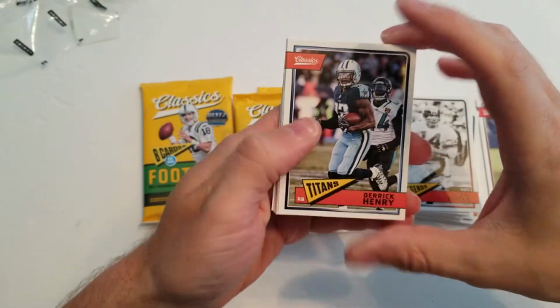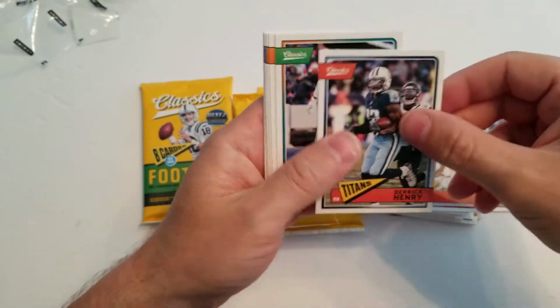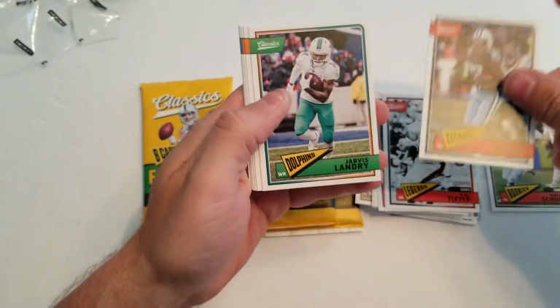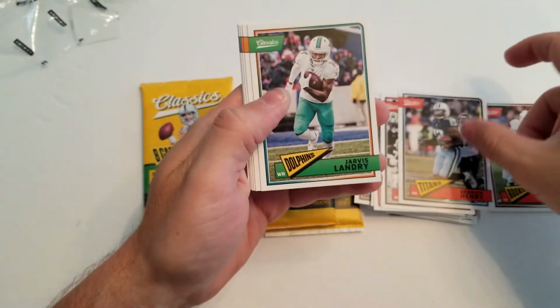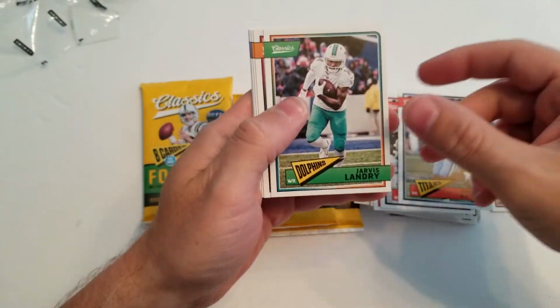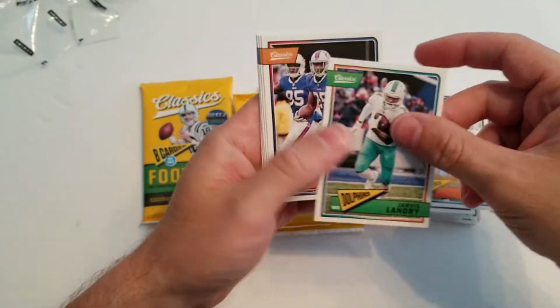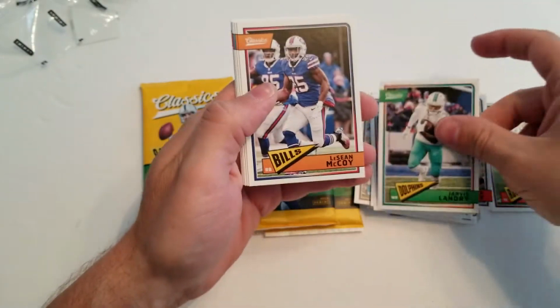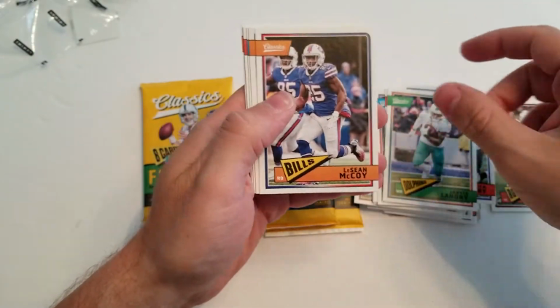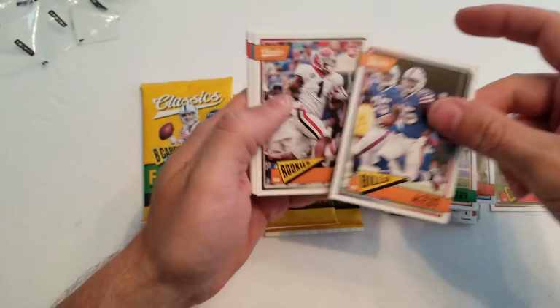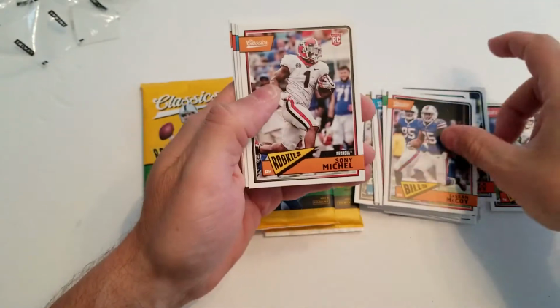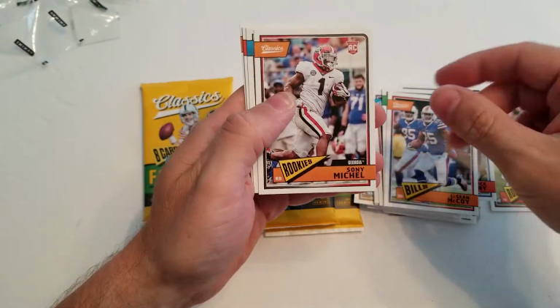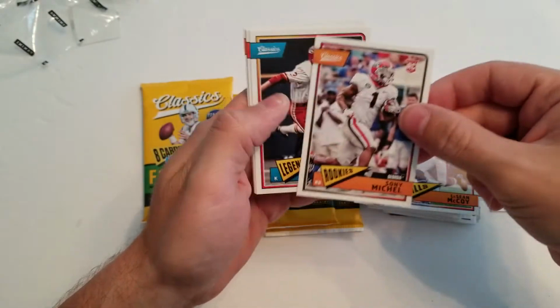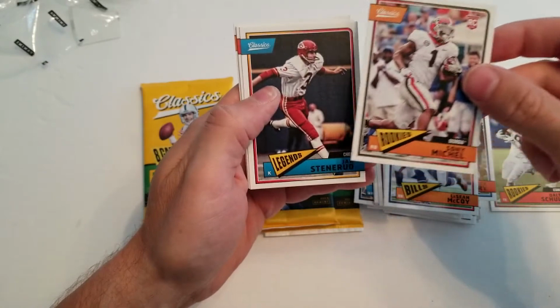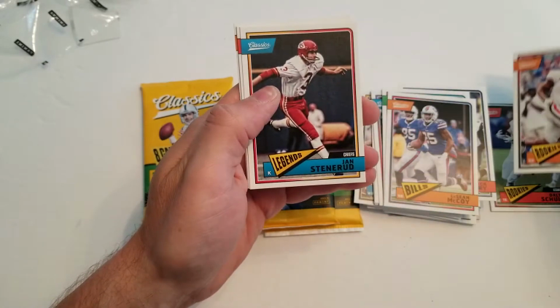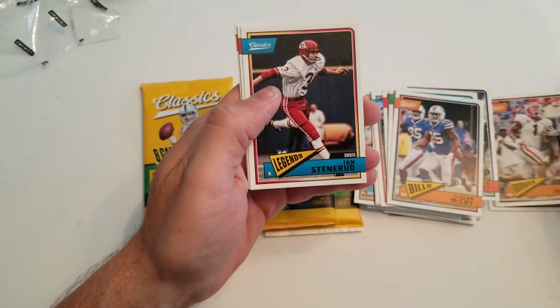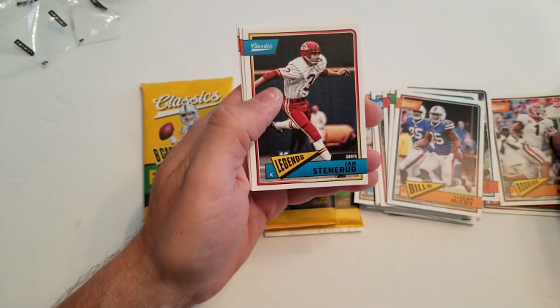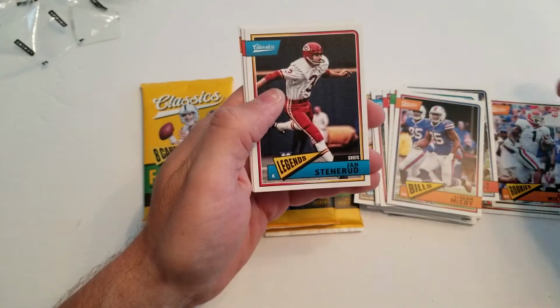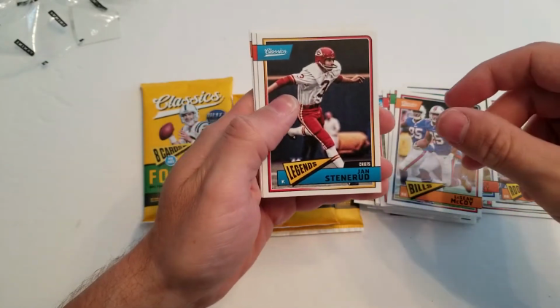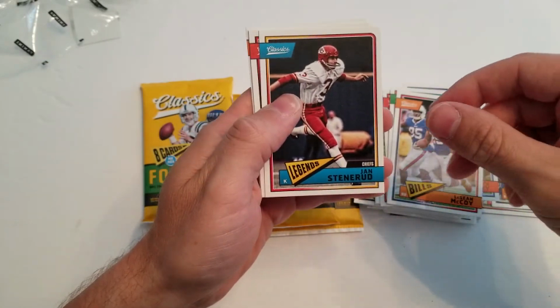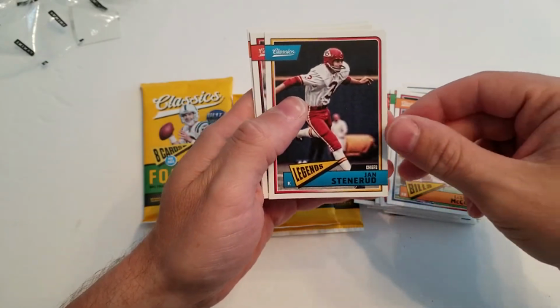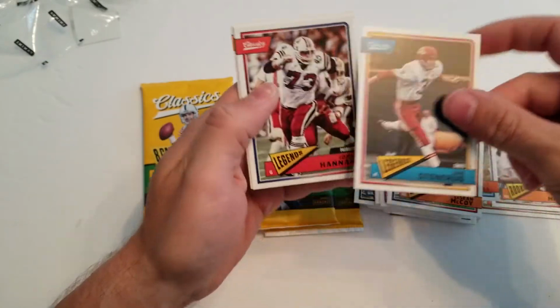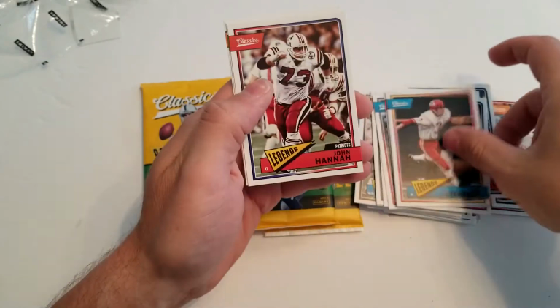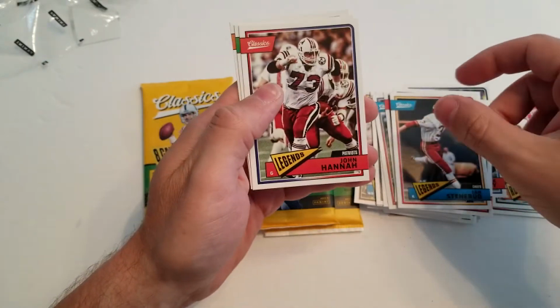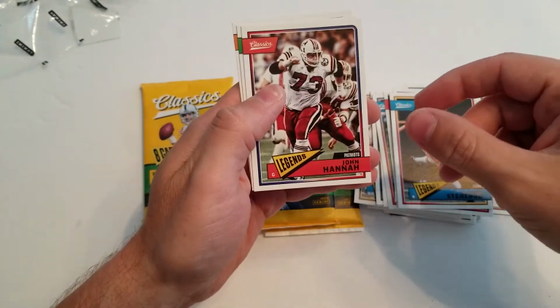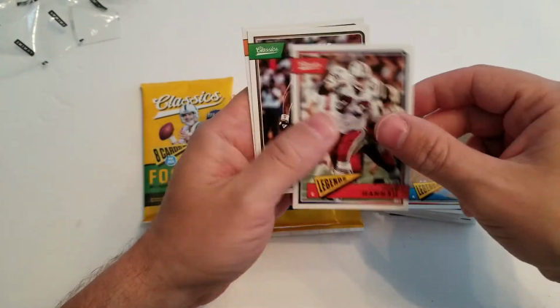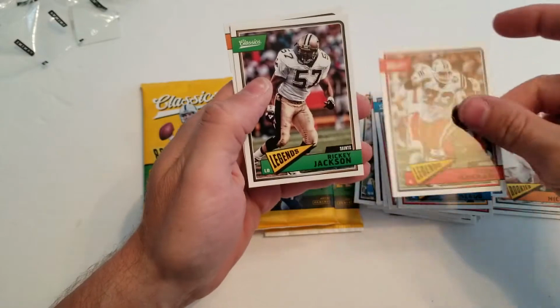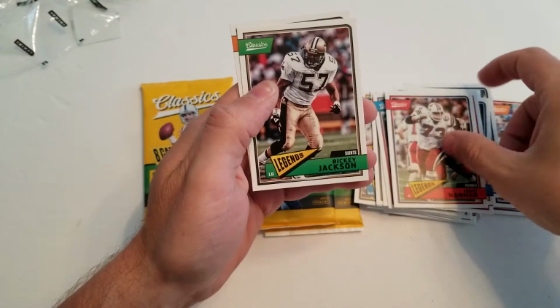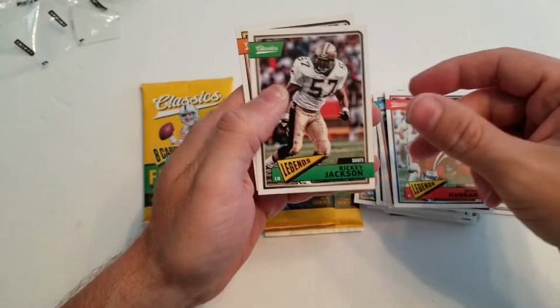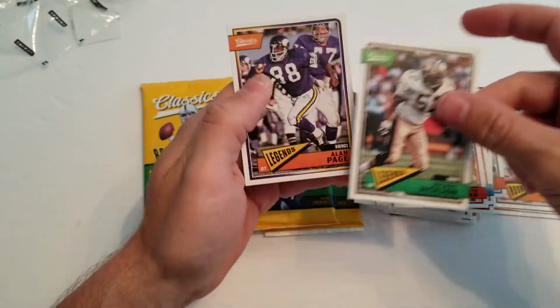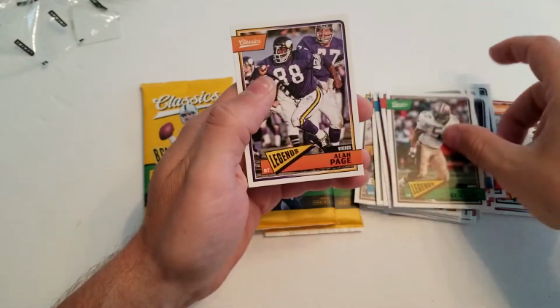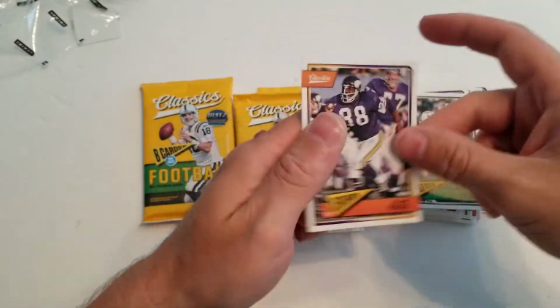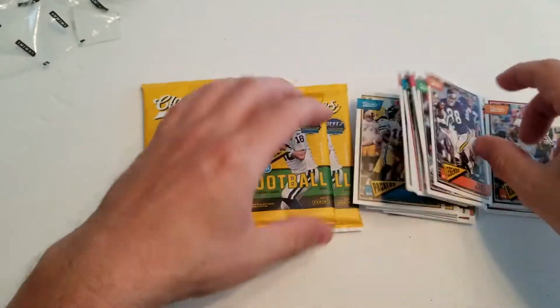Pack five: Derrick Henry, Jarvis Landry, LeSean McCoy, Sony Michel rookie card, Janoris Jenkins, John Hannah, Ricky Jackson, and Alan Page.